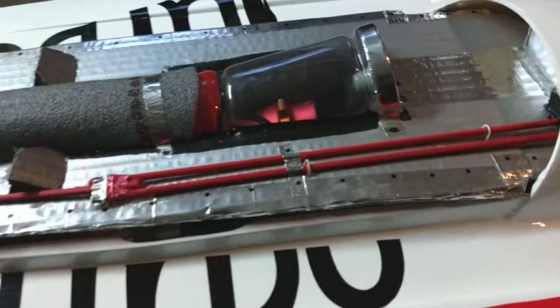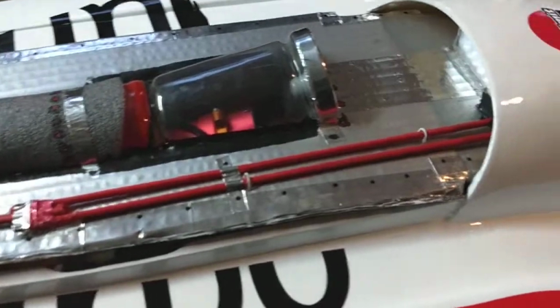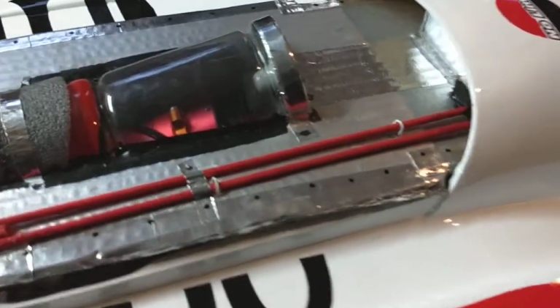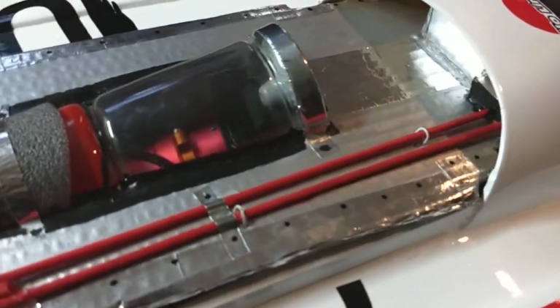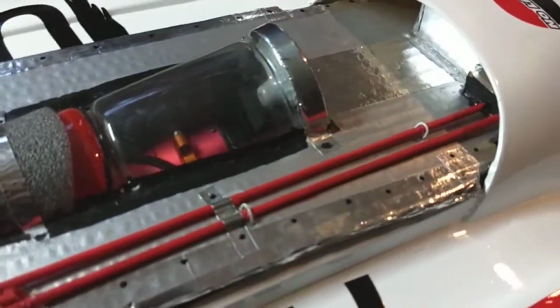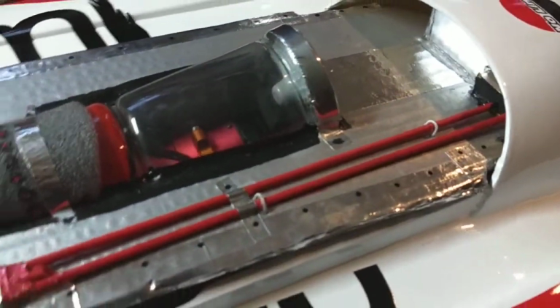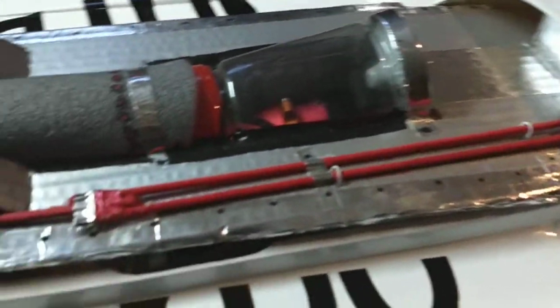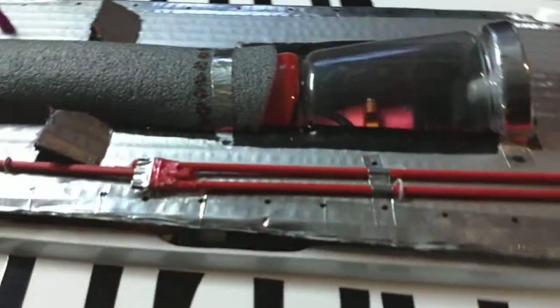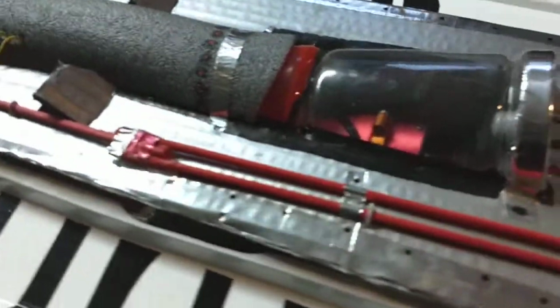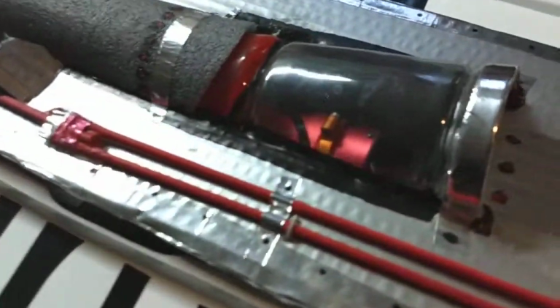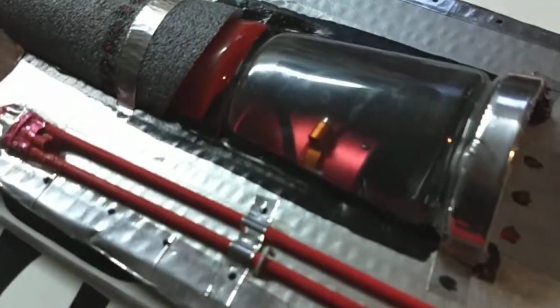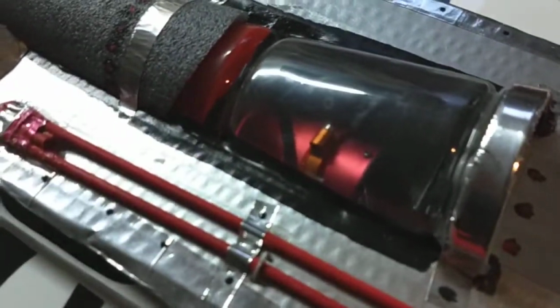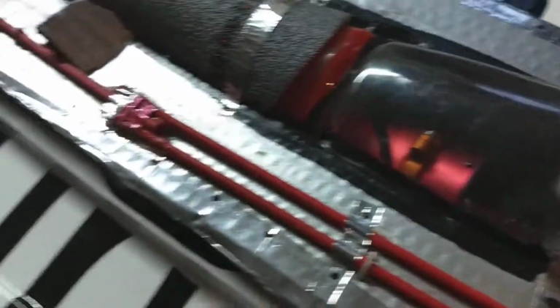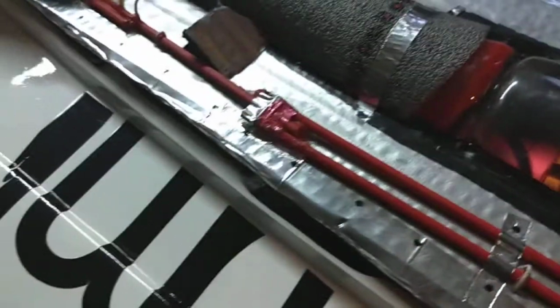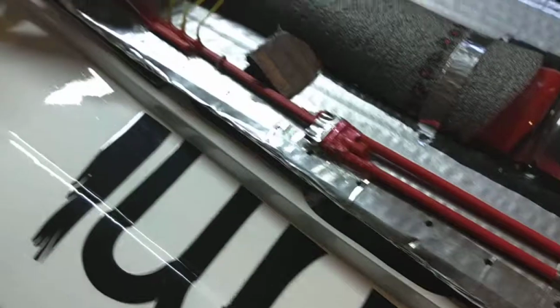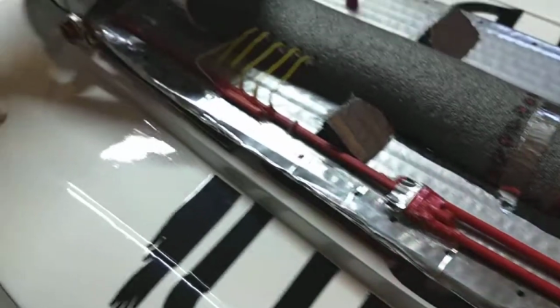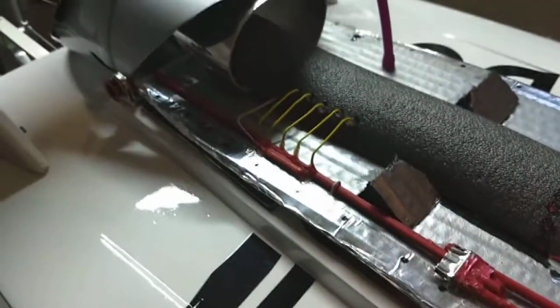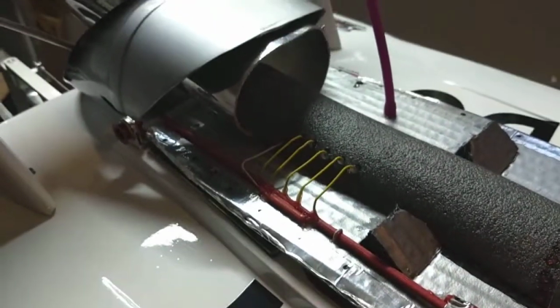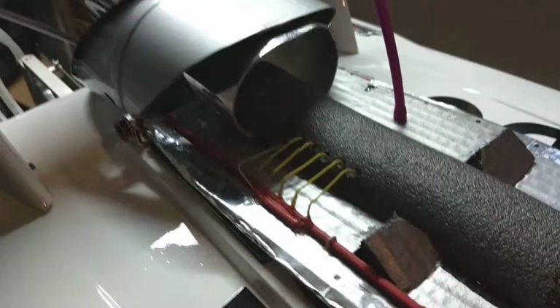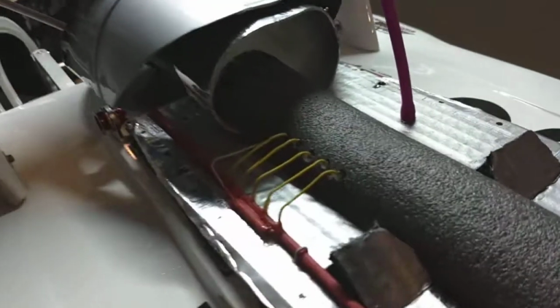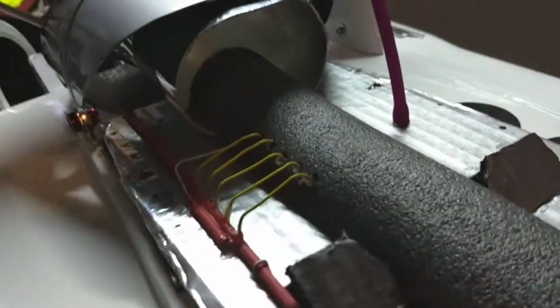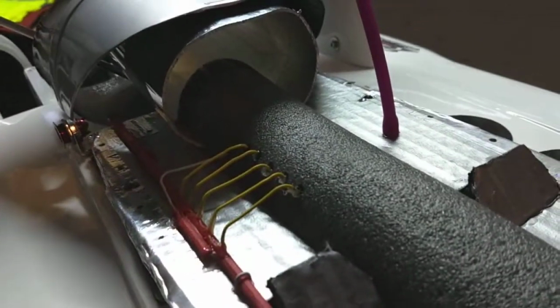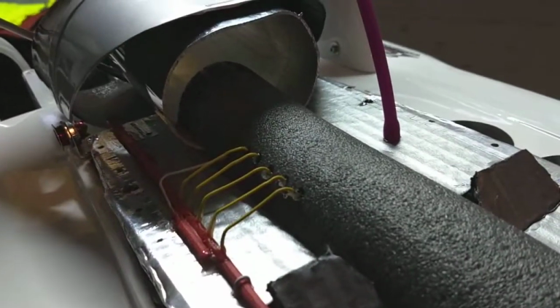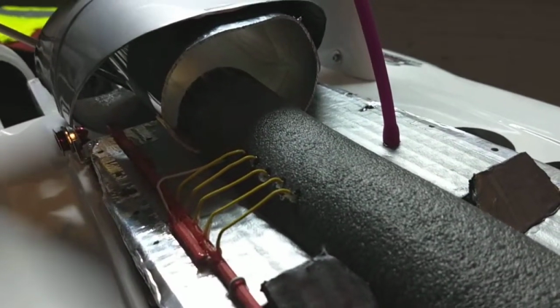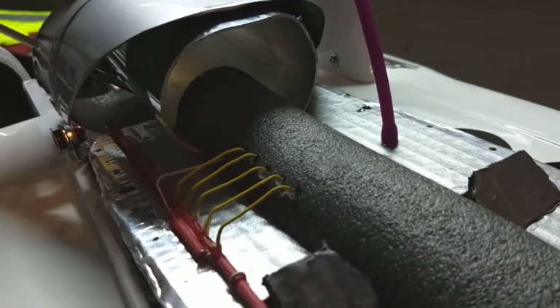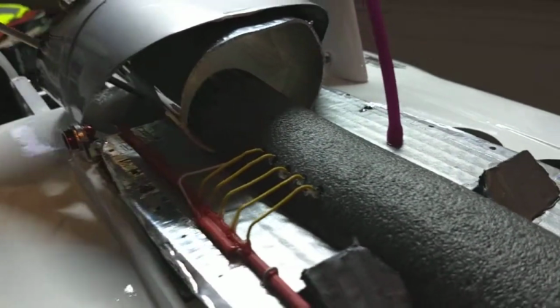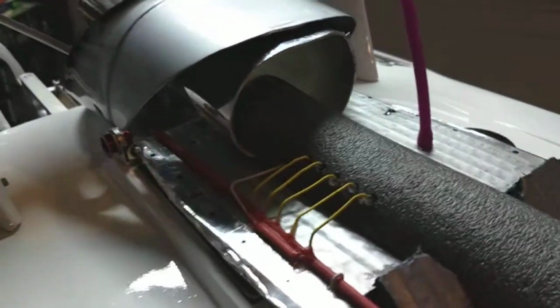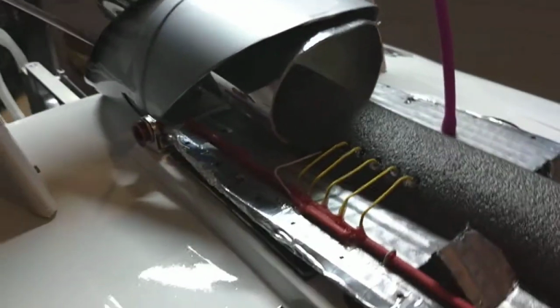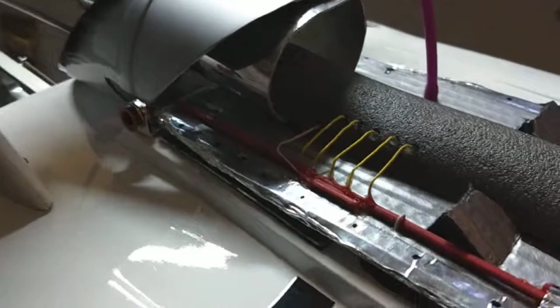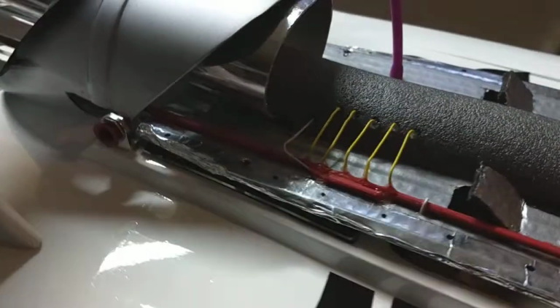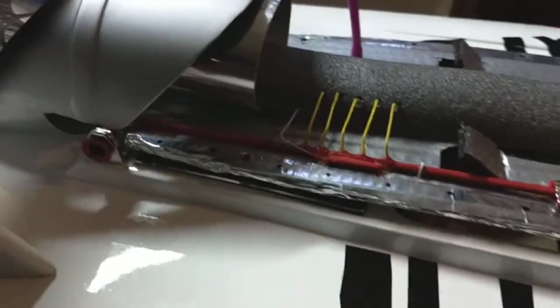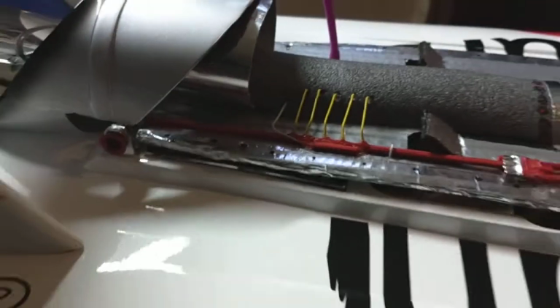Plus, when the kids are looking at it at the park, you can see the motor. I thought about putting some LEDs inside there to make it light up like a turbine does, but nah.